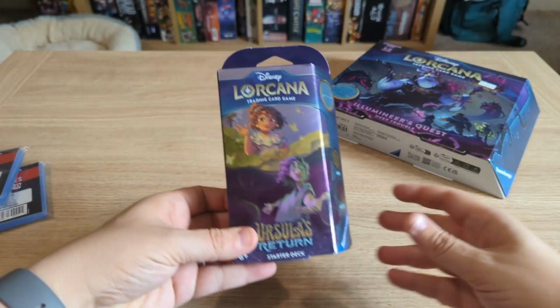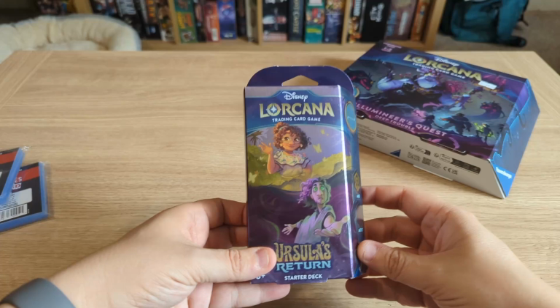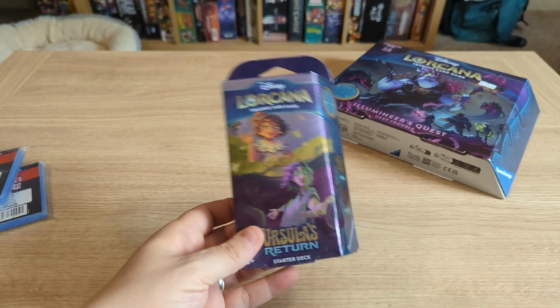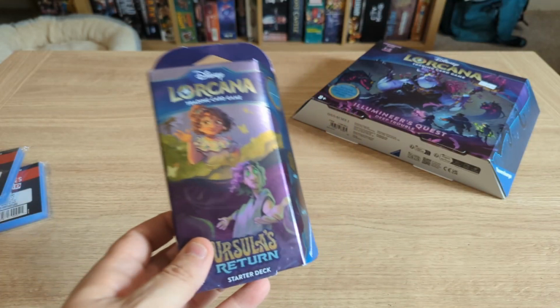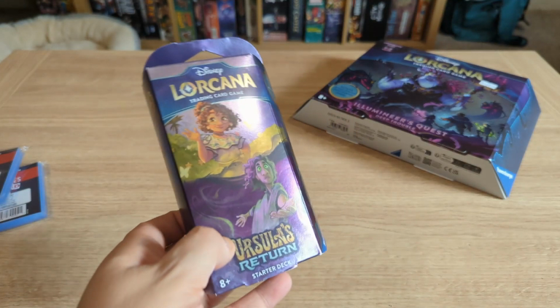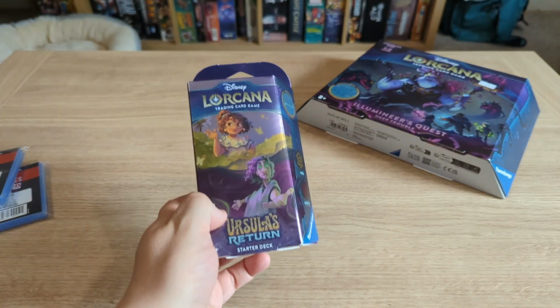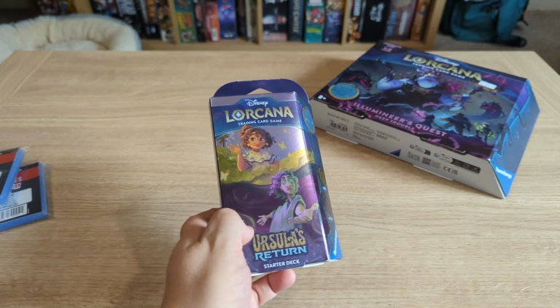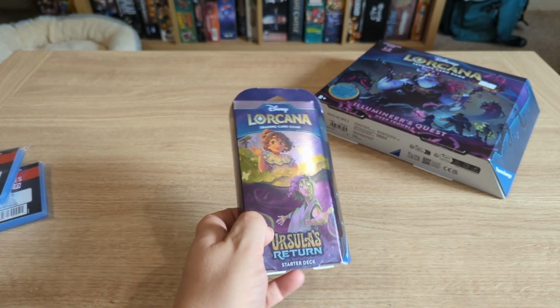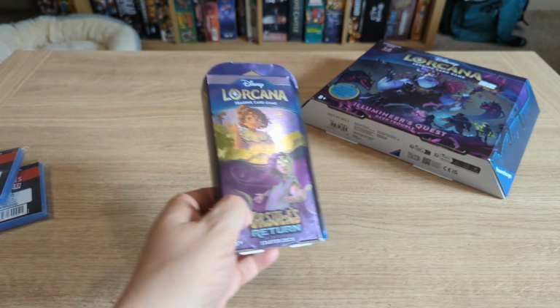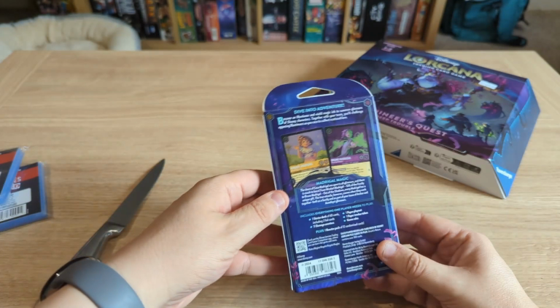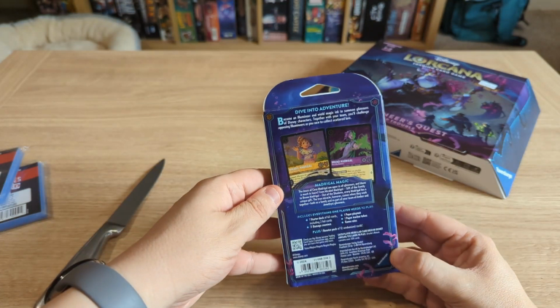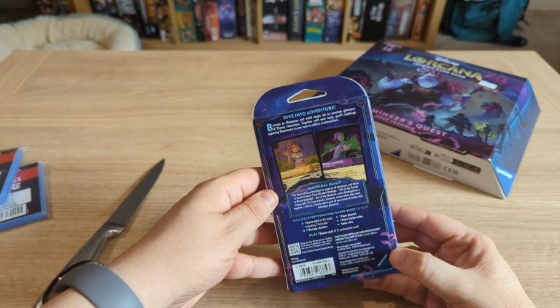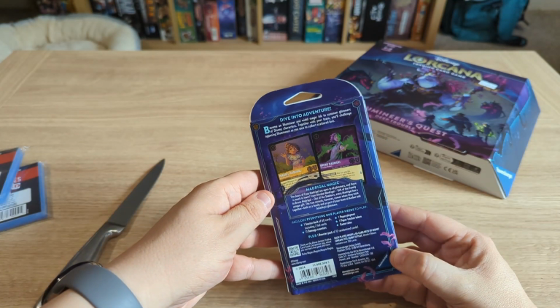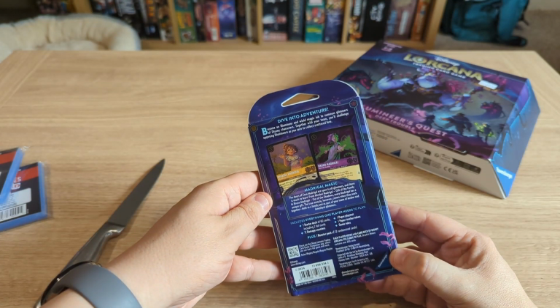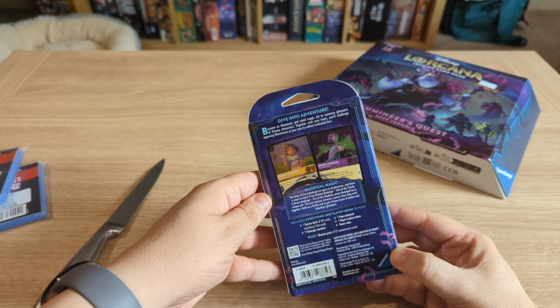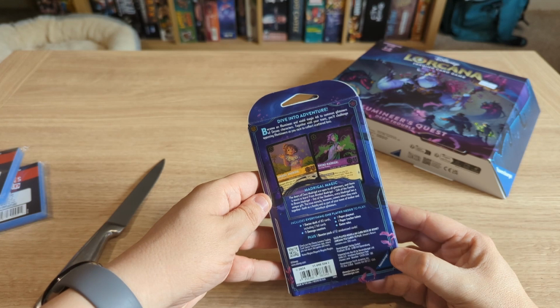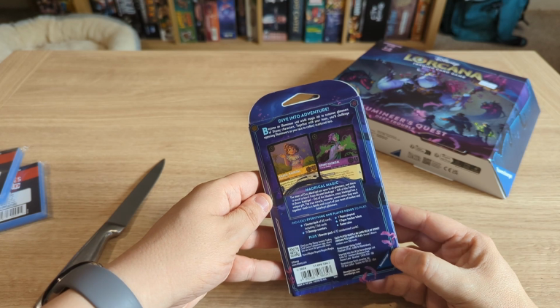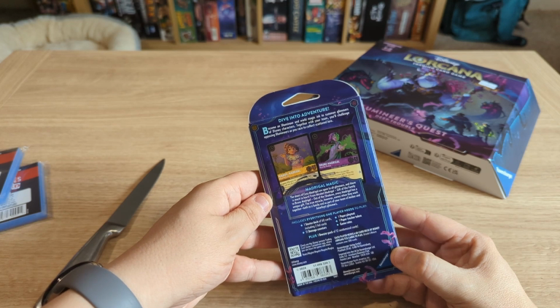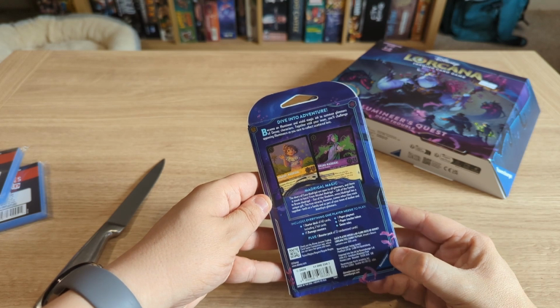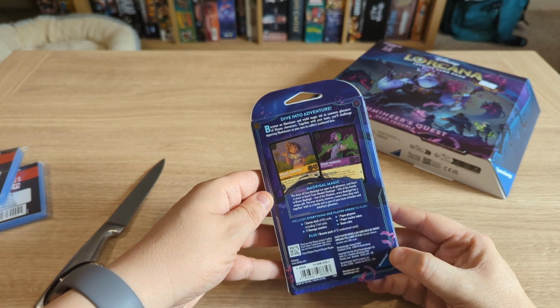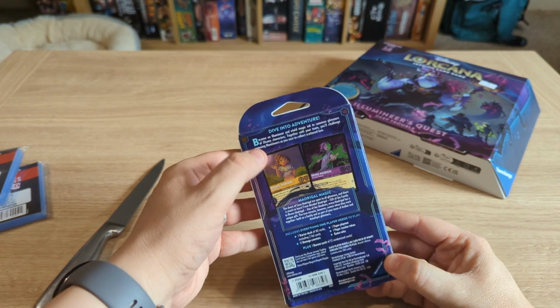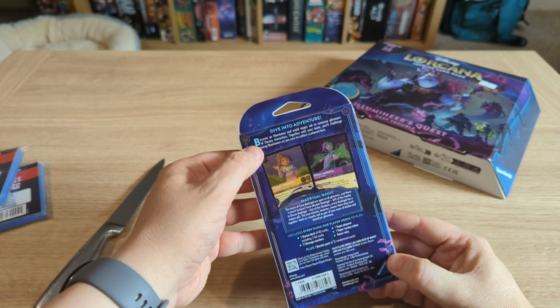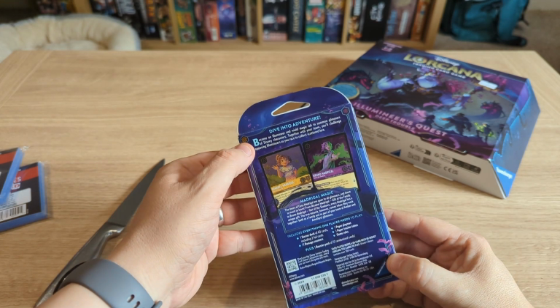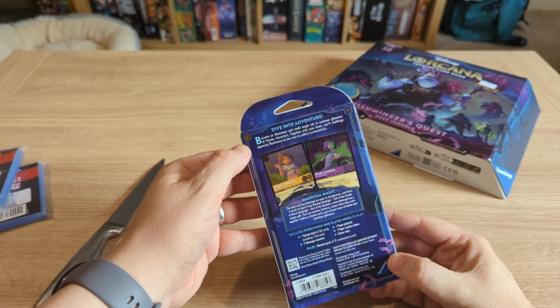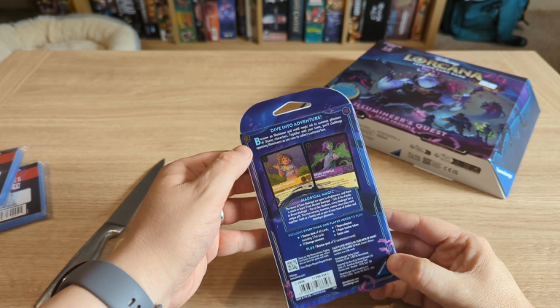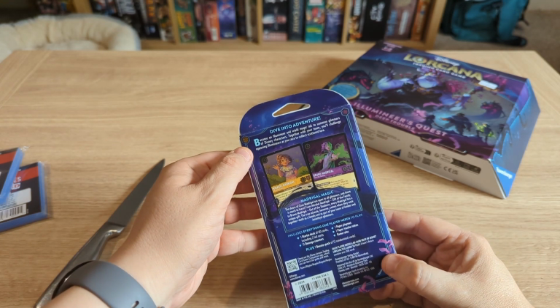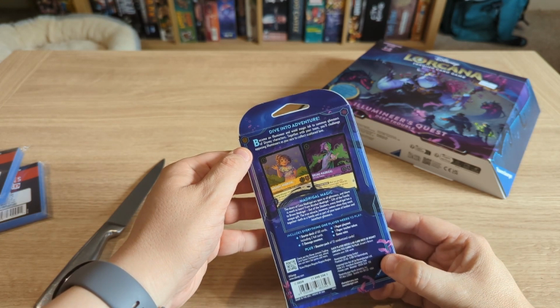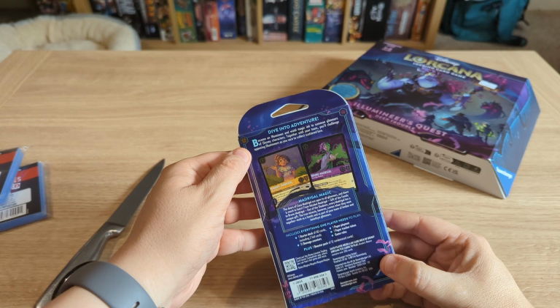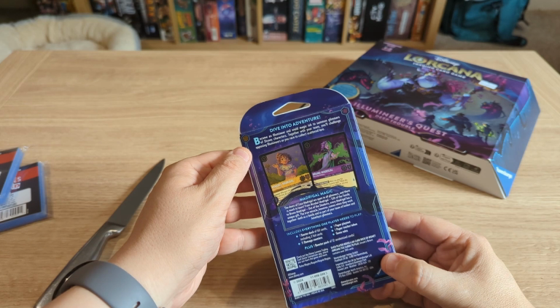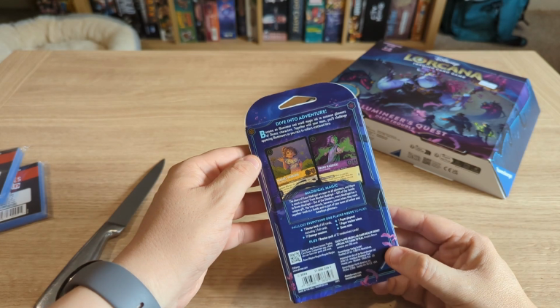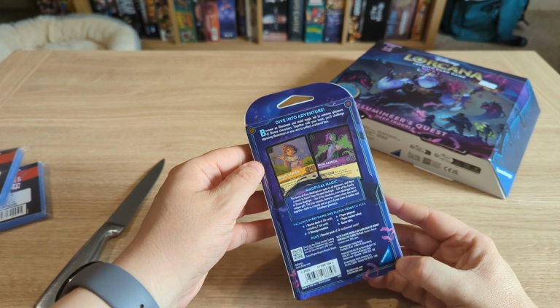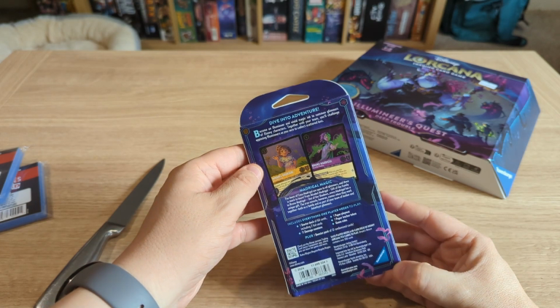I think we'll start with the starter deck first. Let's go with my unboxing blade. Dive into adventure — become an Illumineer and wield magic ink to summon glimmers of Disney characters. Together with your team you'll challenge opposing Illumineers as you race to collect scattered lore.